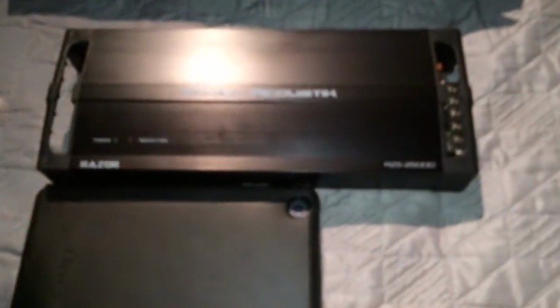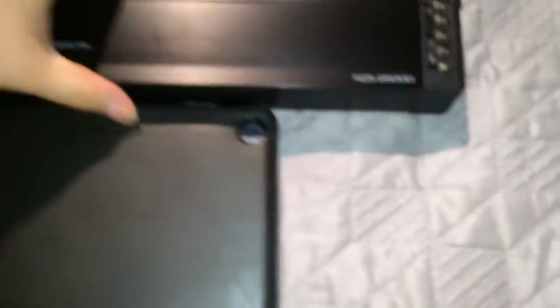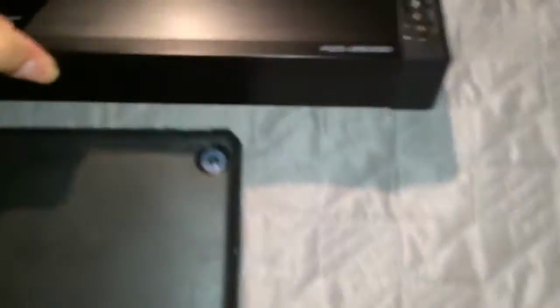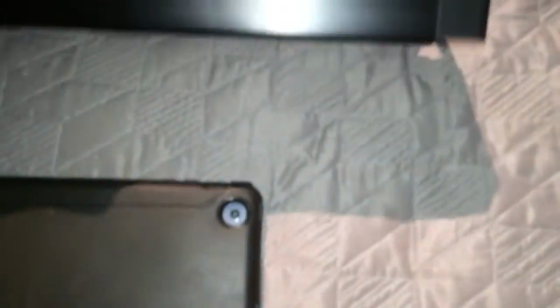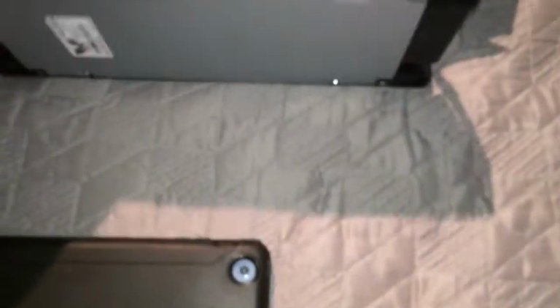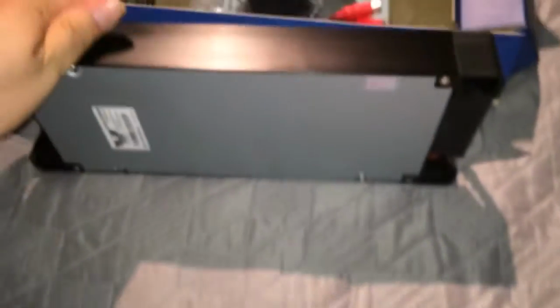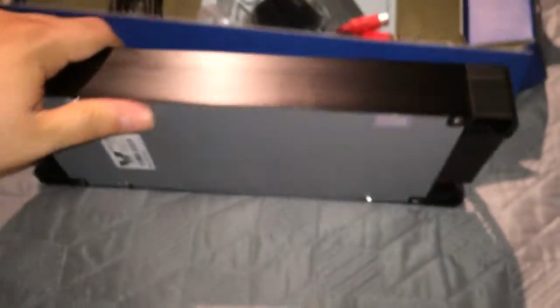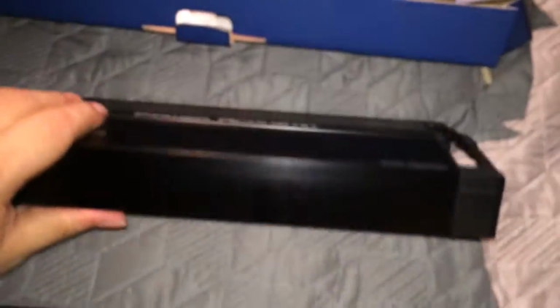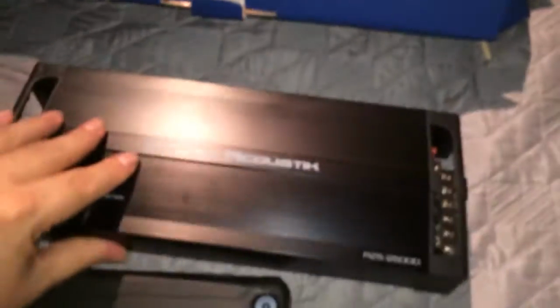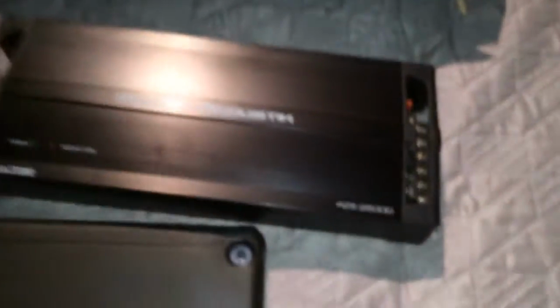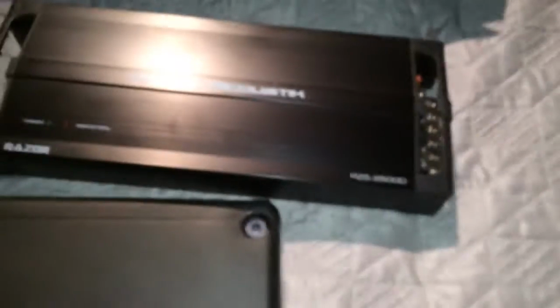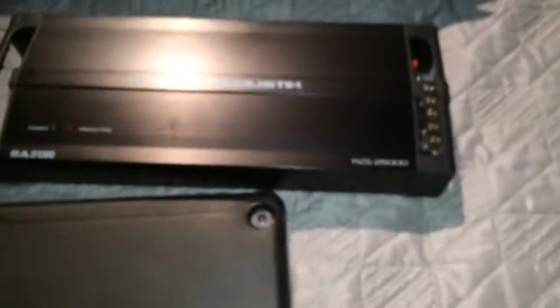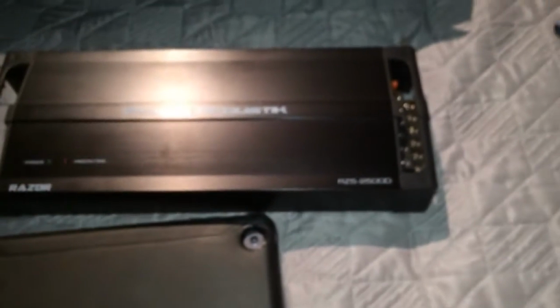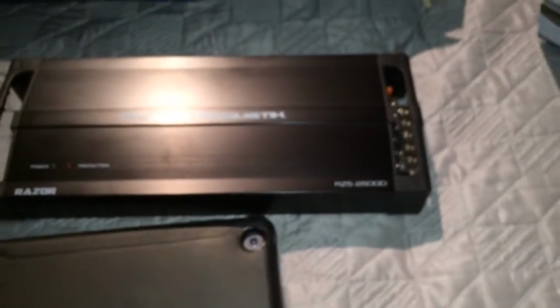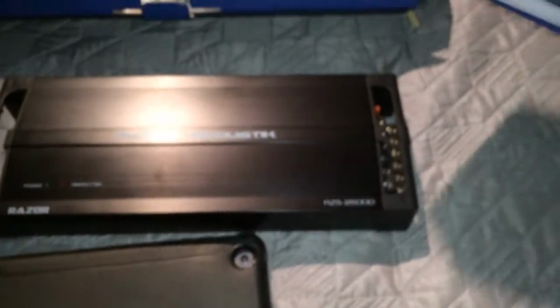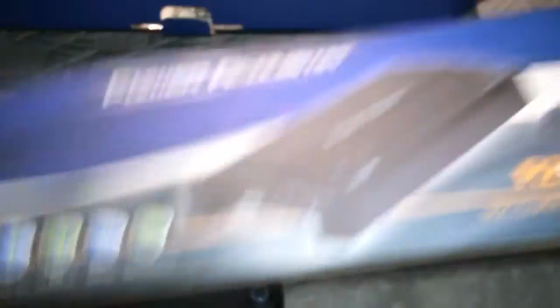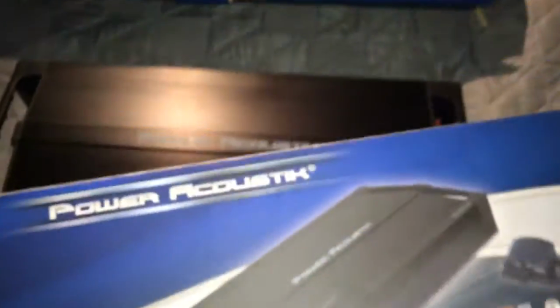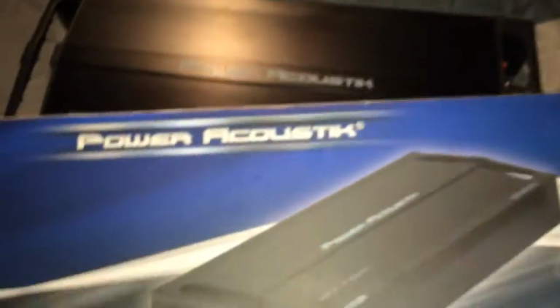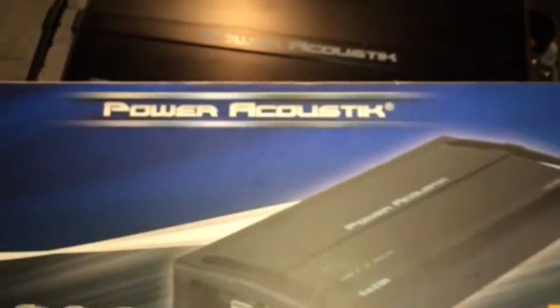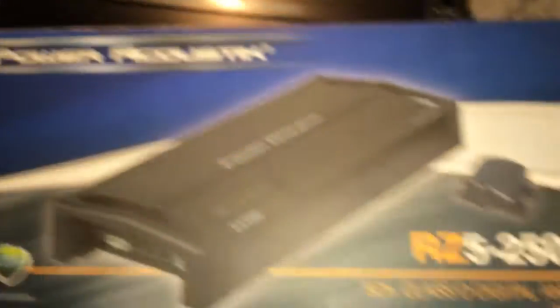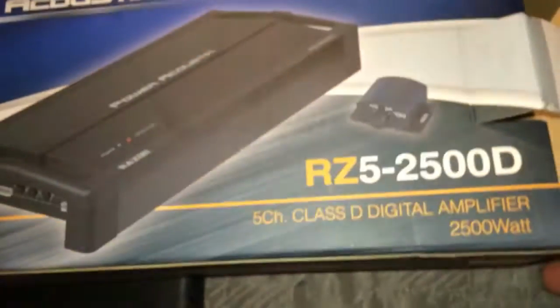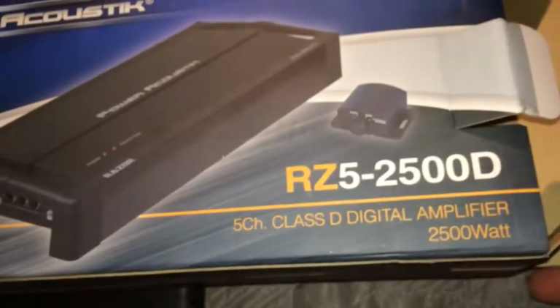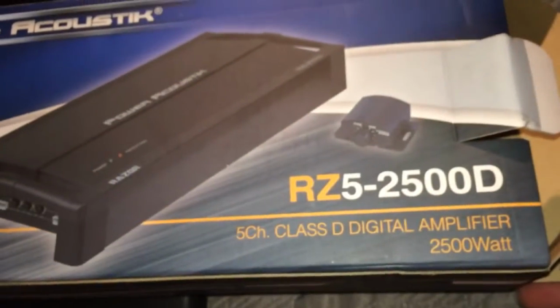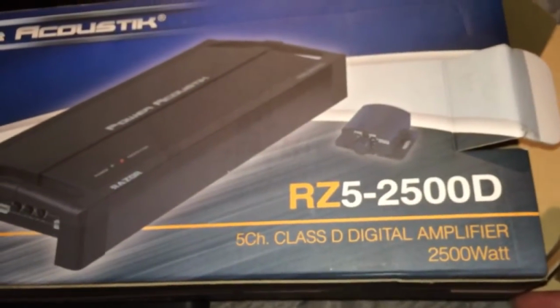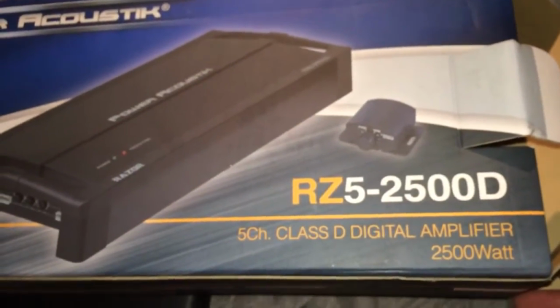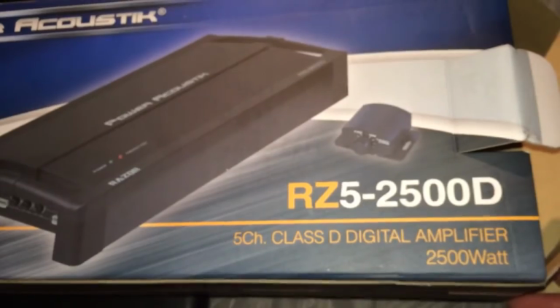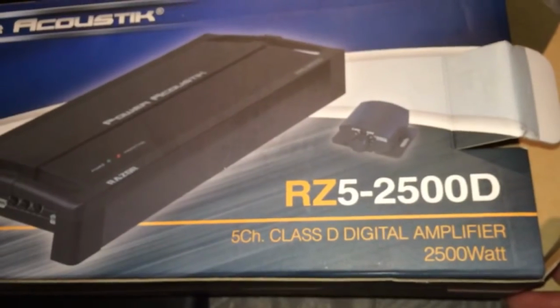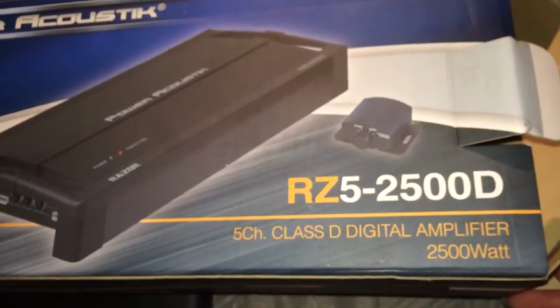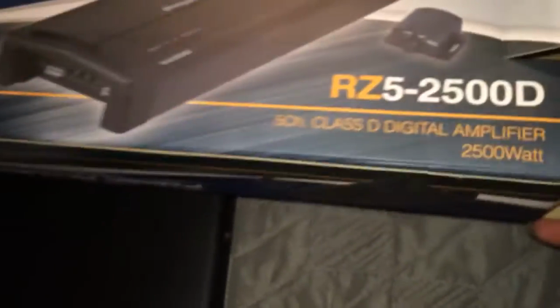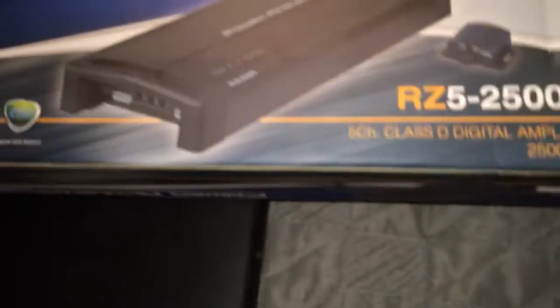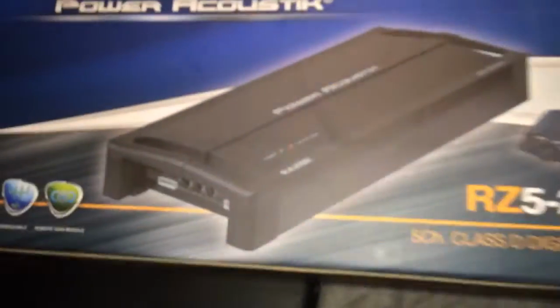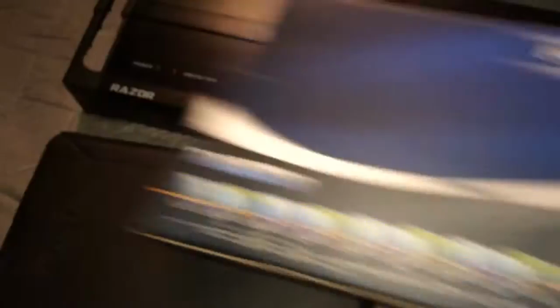So once it's up and running I will put a video. This is for people that wanted to see the Power Acoustics RZ52500D. Thanks, bye.